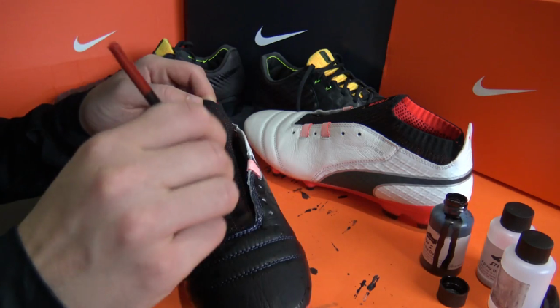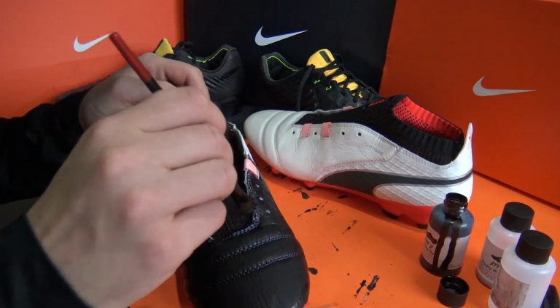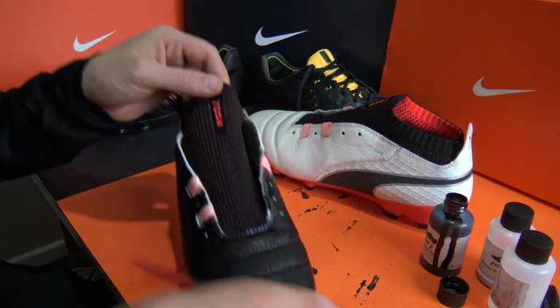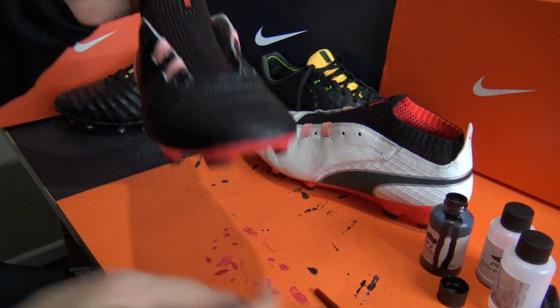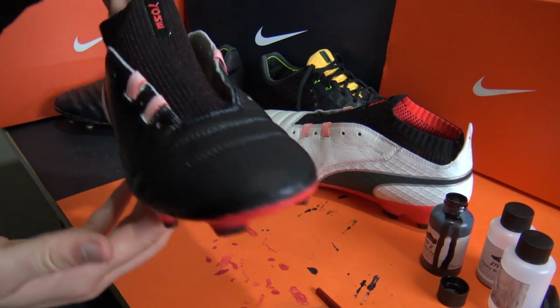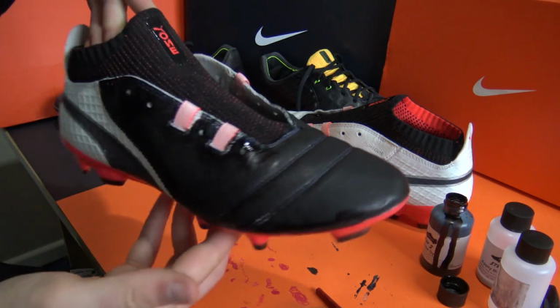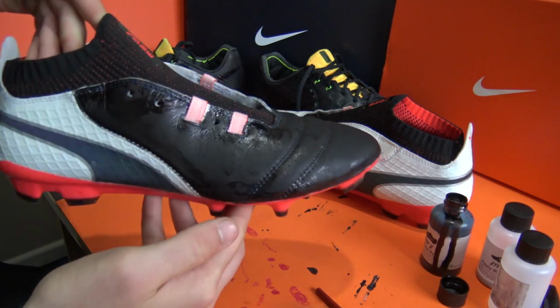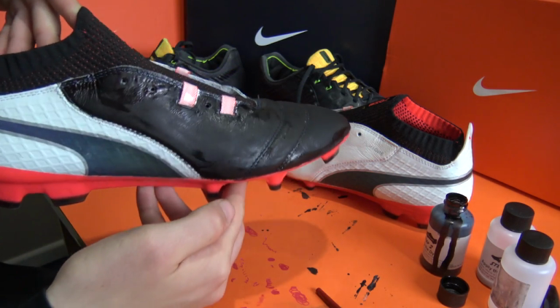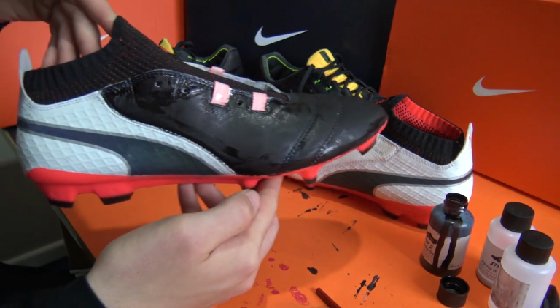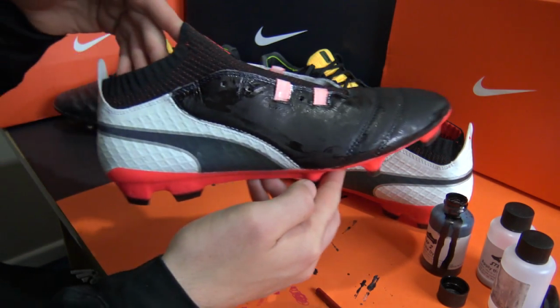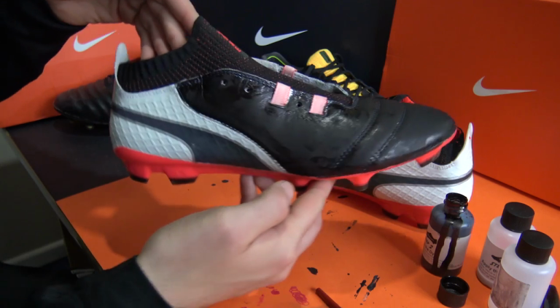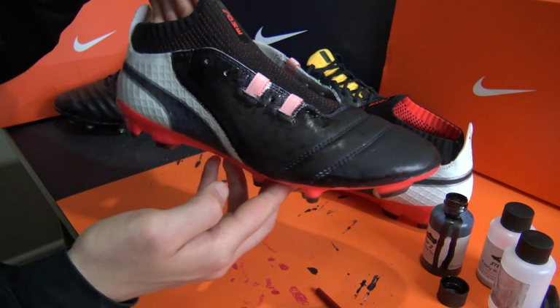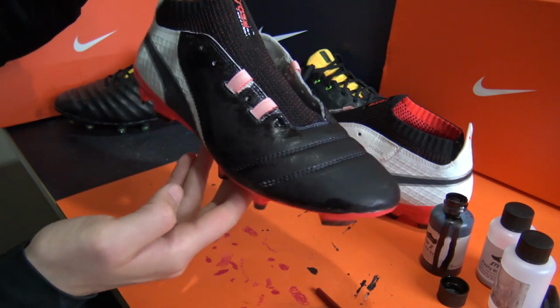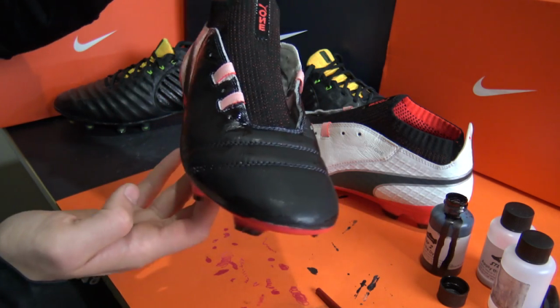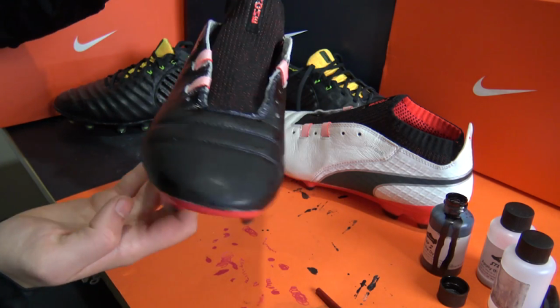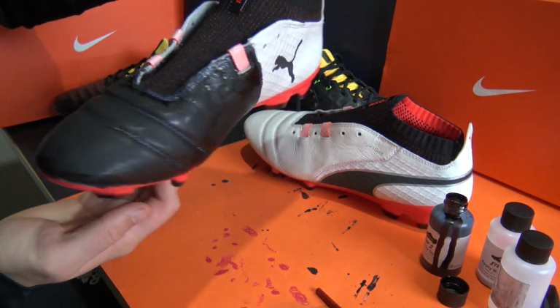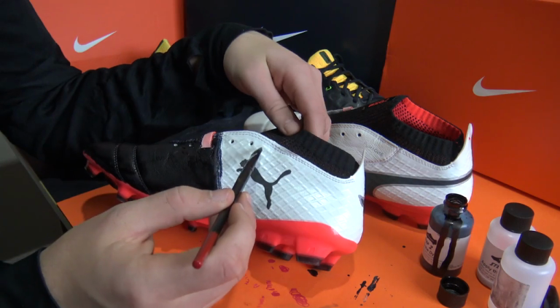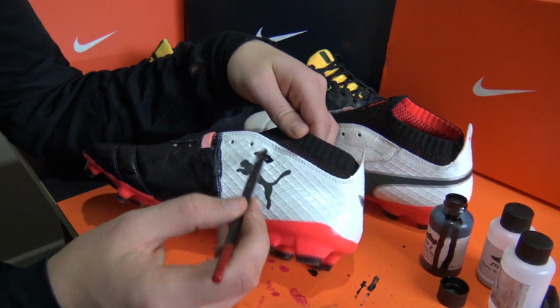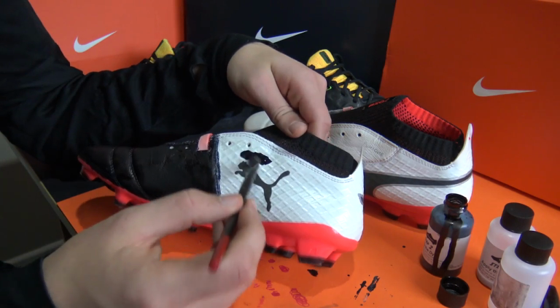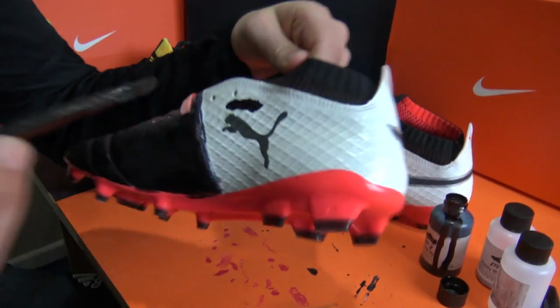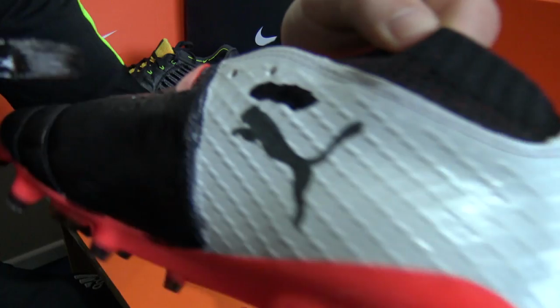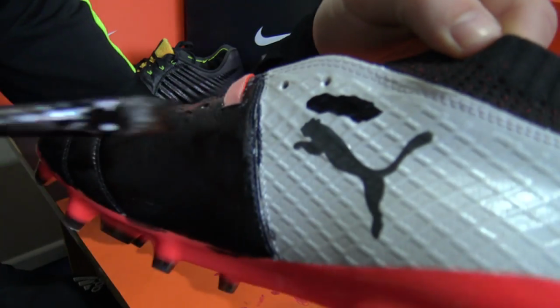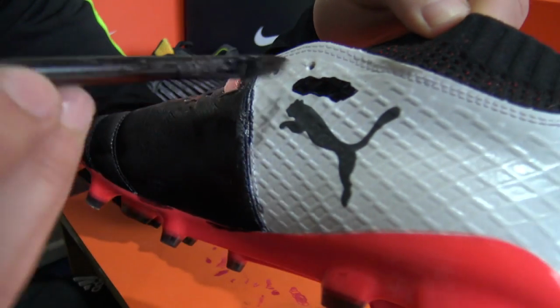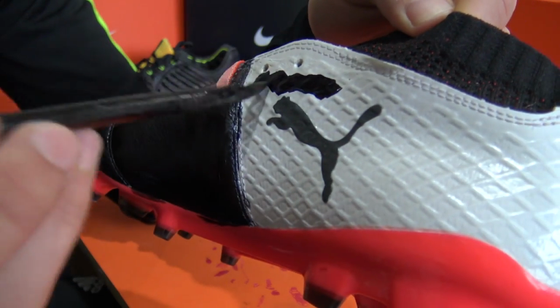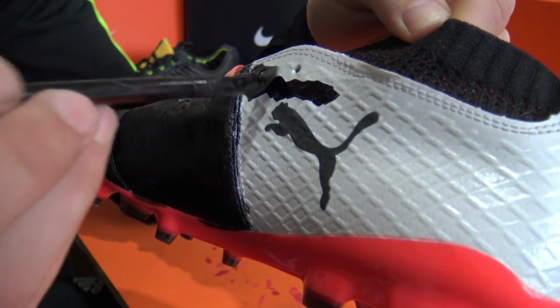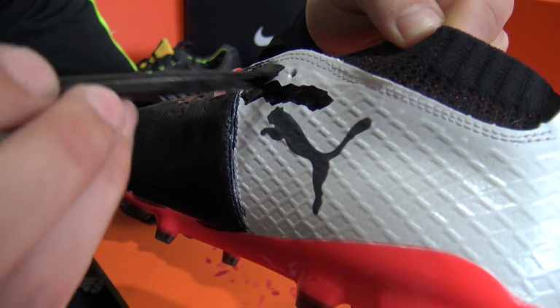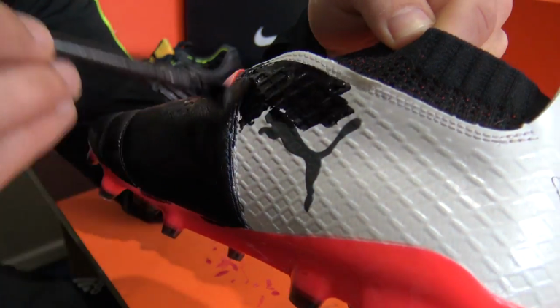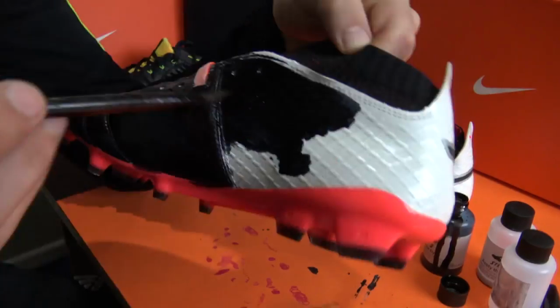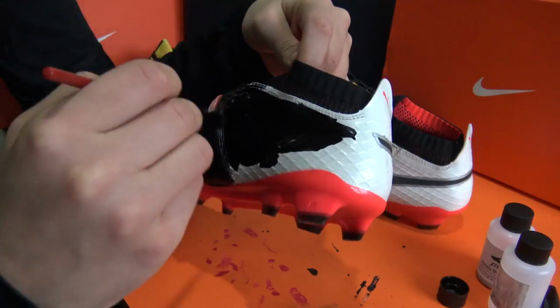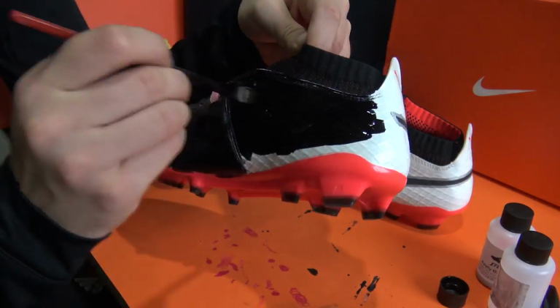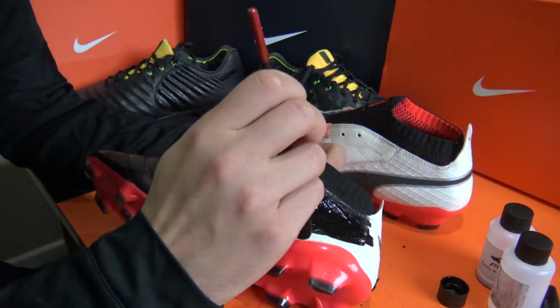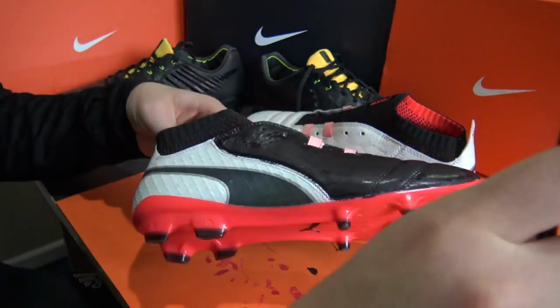With the front portion wrapped up, we then moved on to the synthetic heel cup. Blacking out synthetic football boots is always a gamble — some work really well but others can be troublesome. Luckily, Puma's One took to it amazingly, so after a few strokes of dye it was pretty much finished.